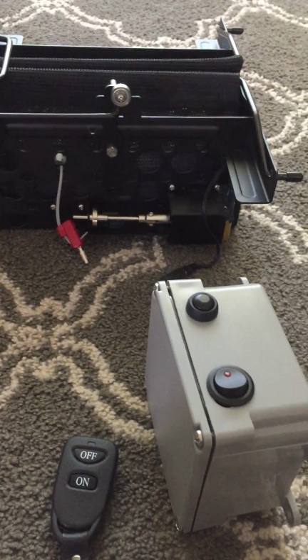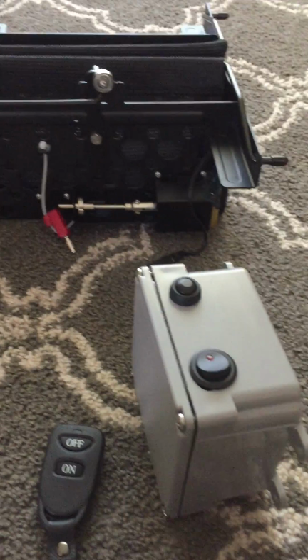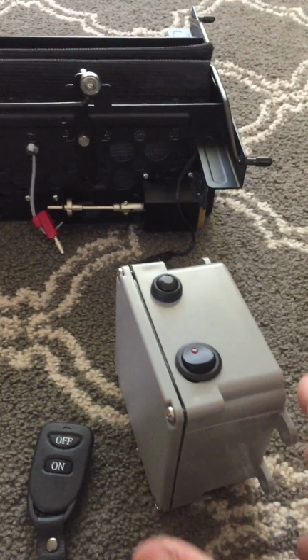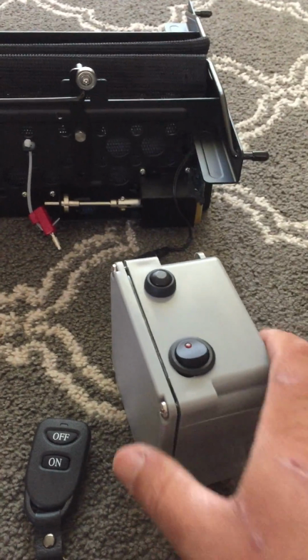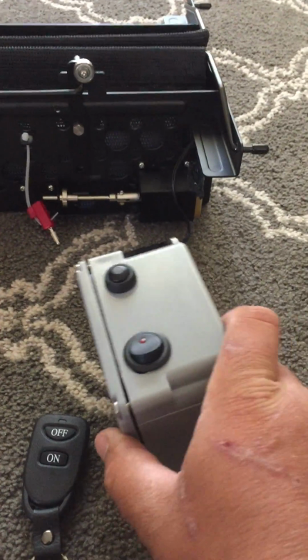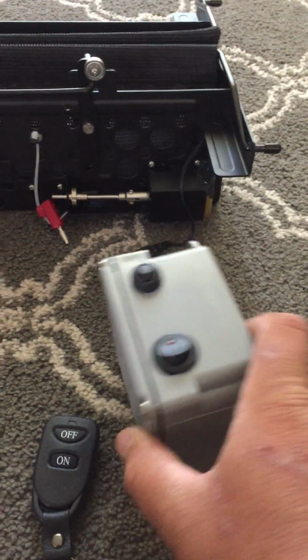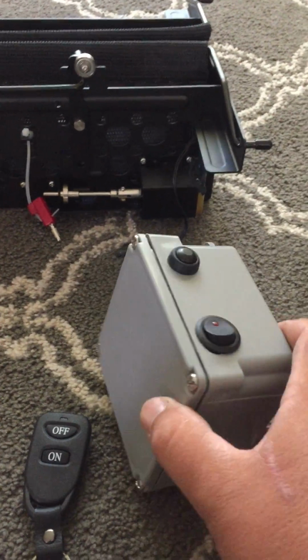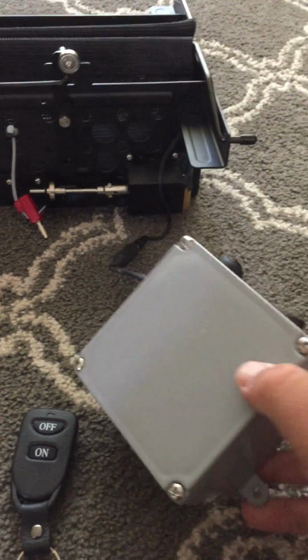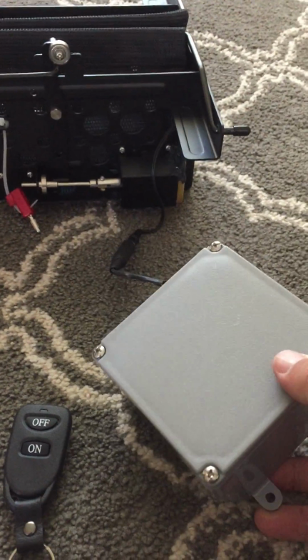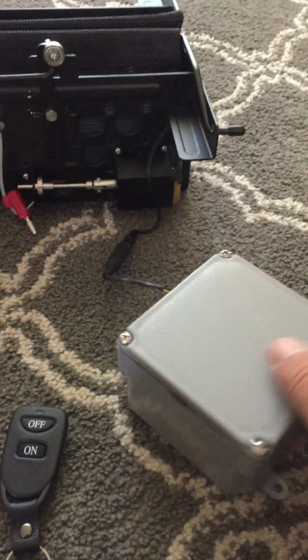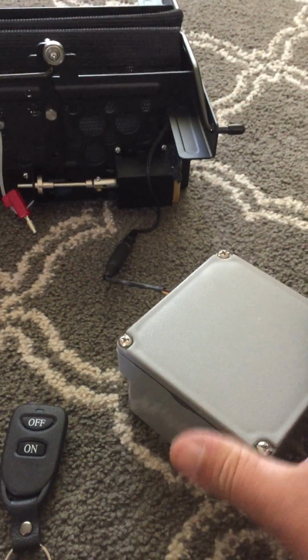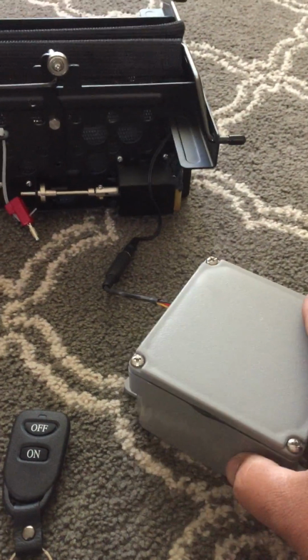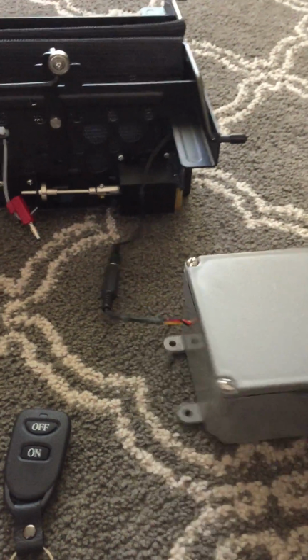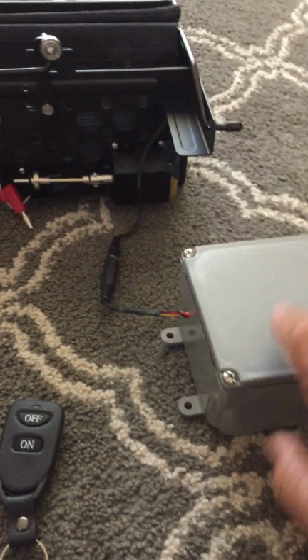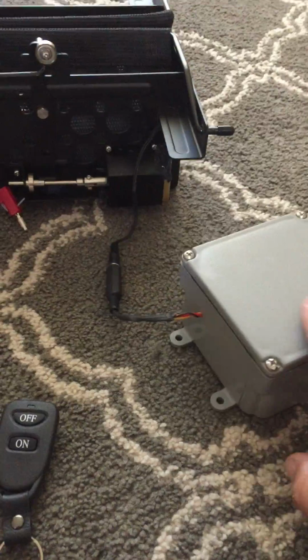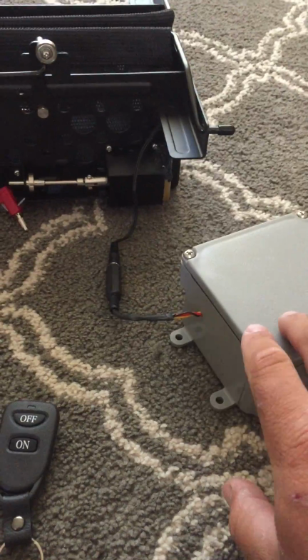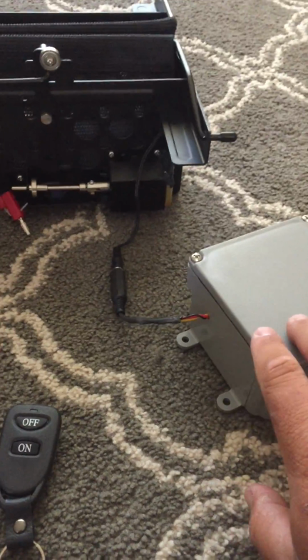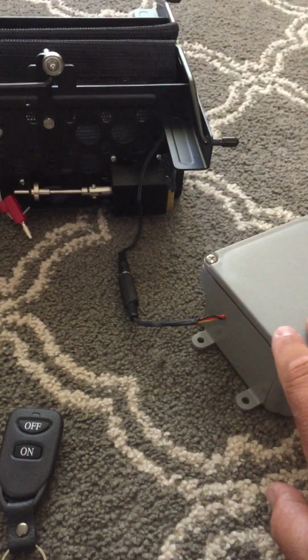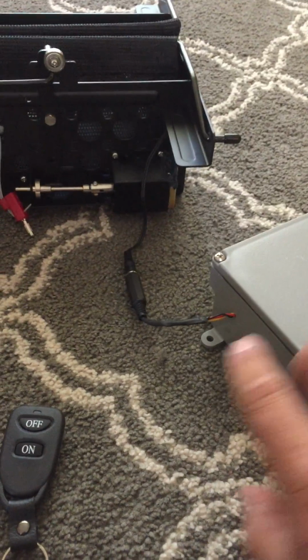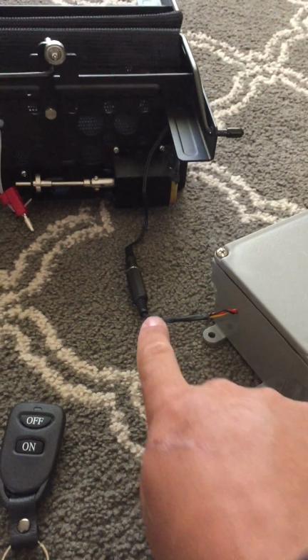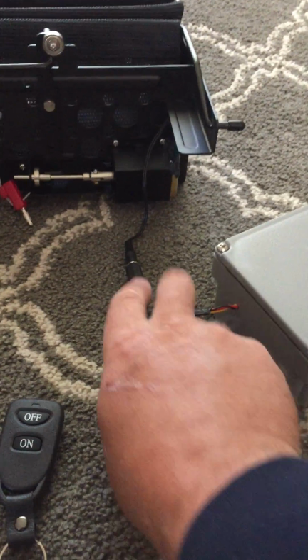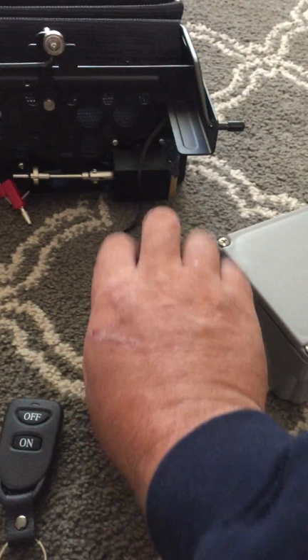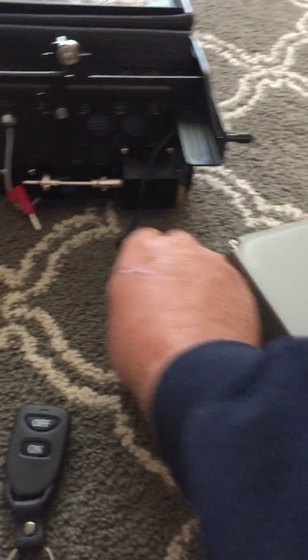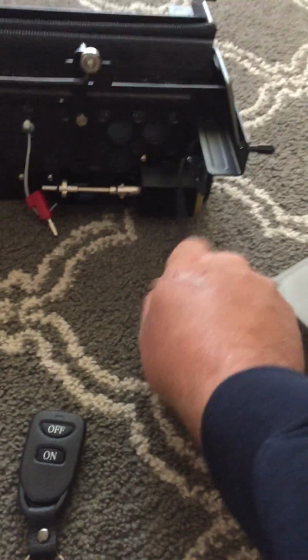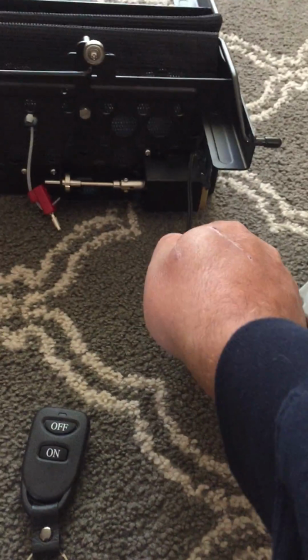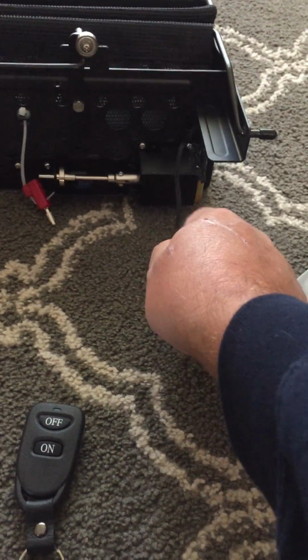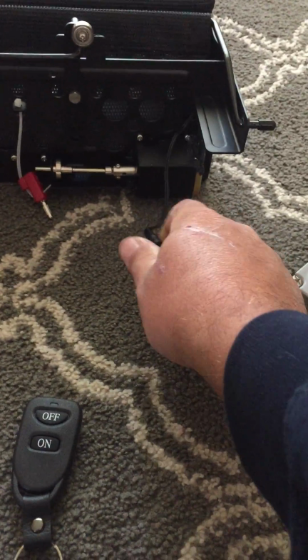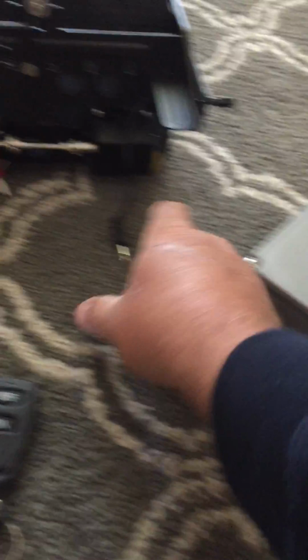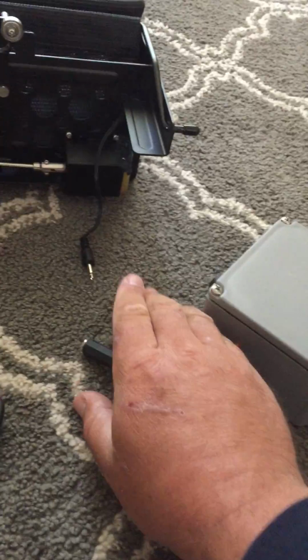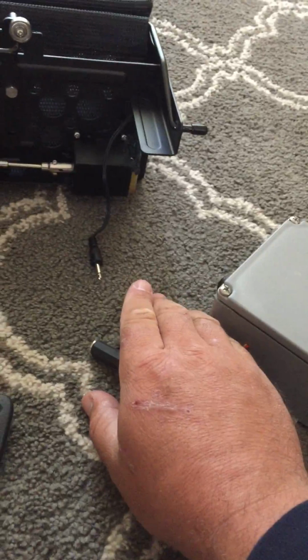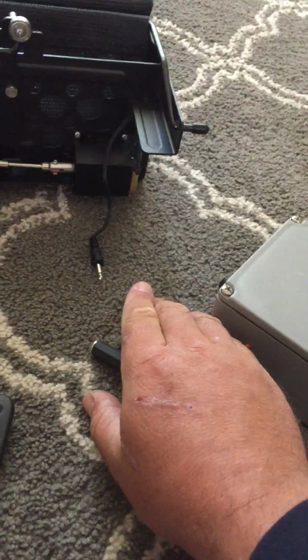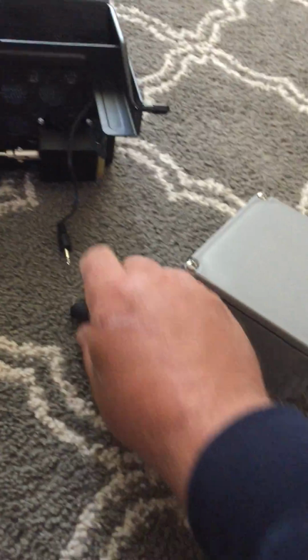Here's the finished unit, all cleaned up and soldered. This is the connector that comes with the trap — you can see it's disconnected.